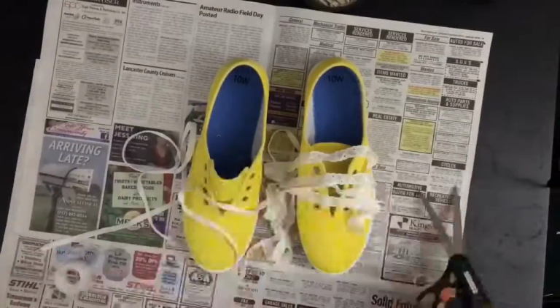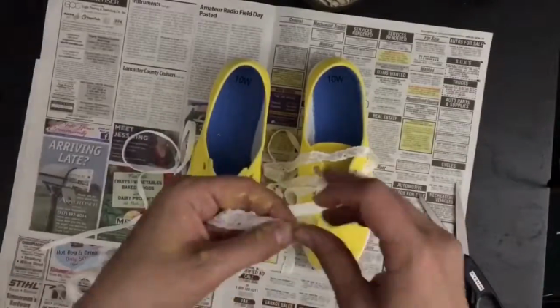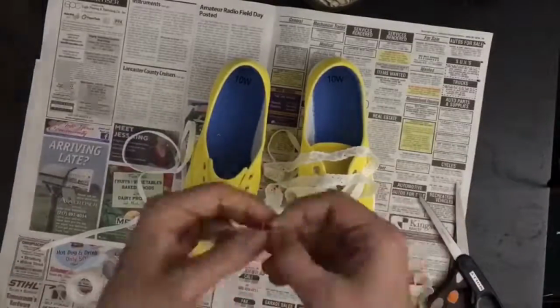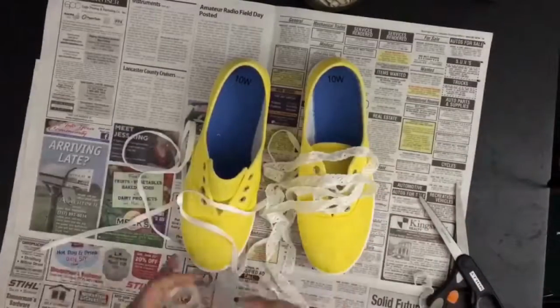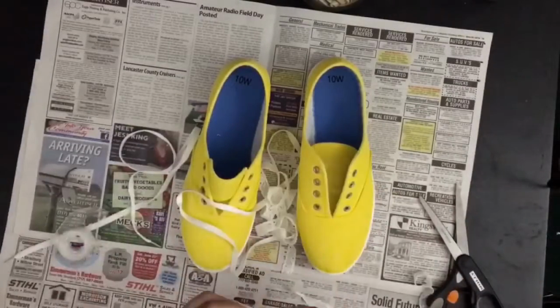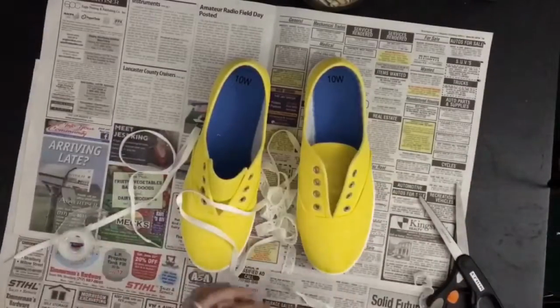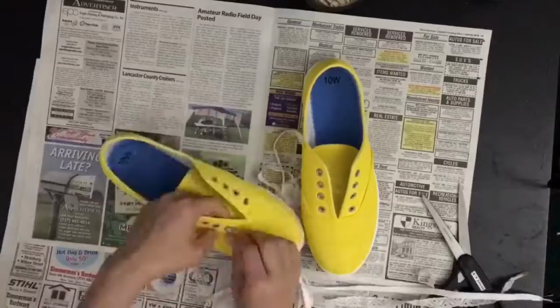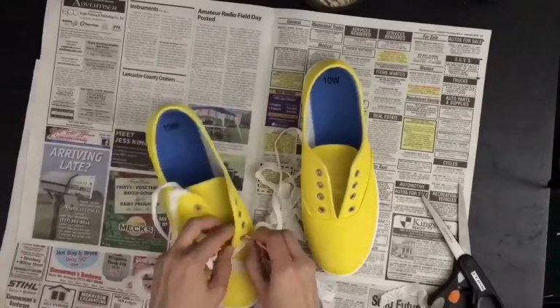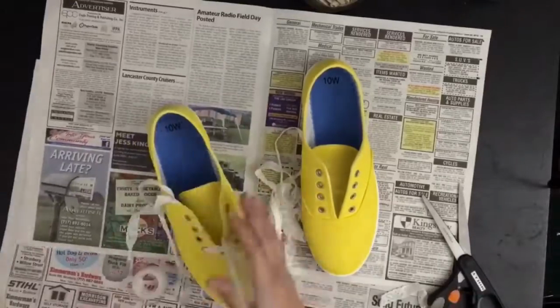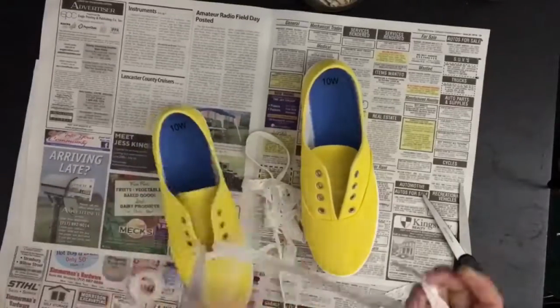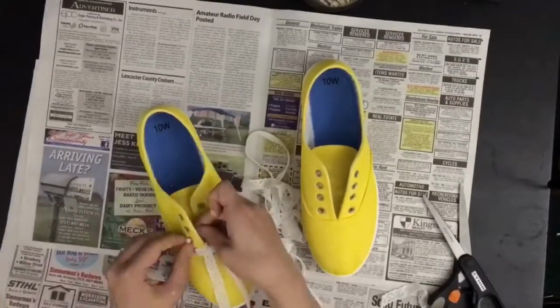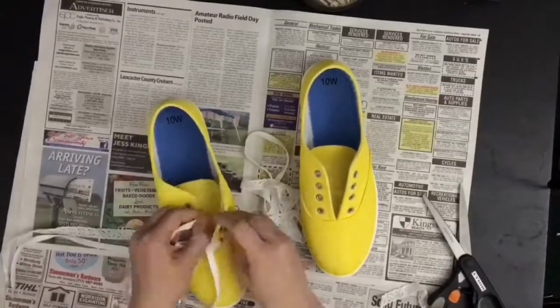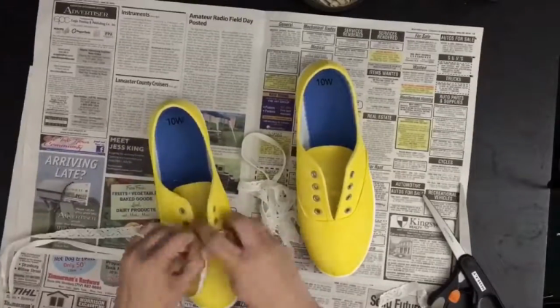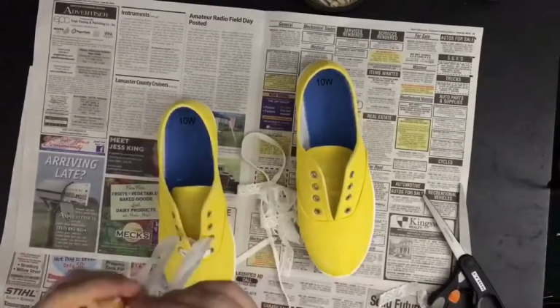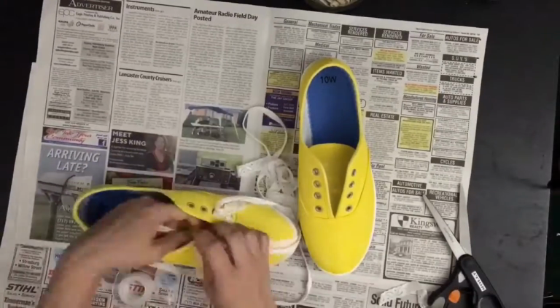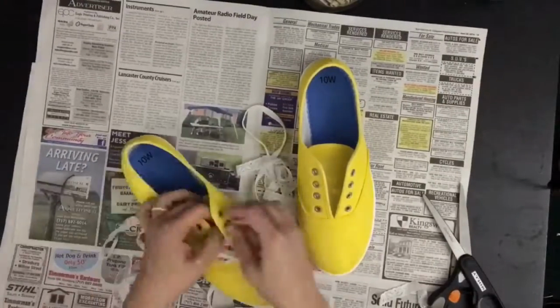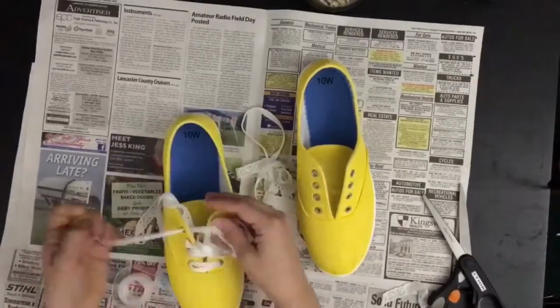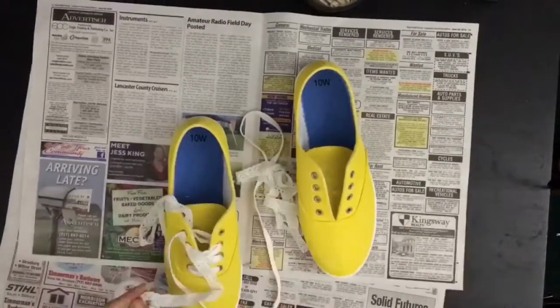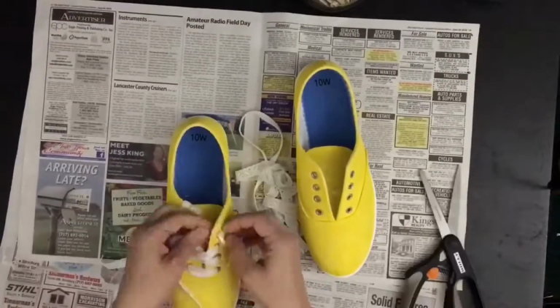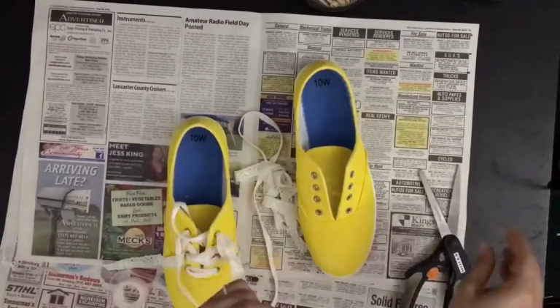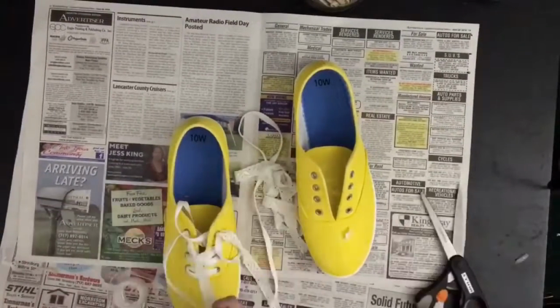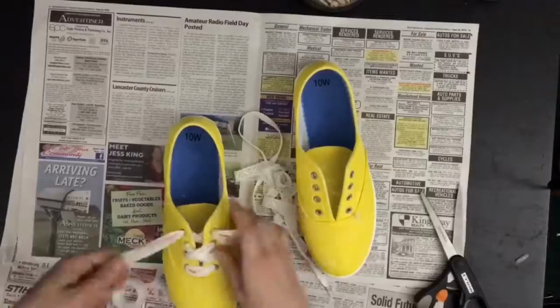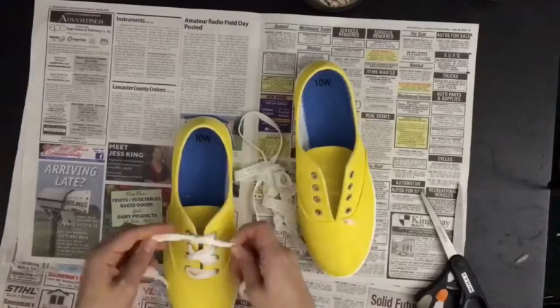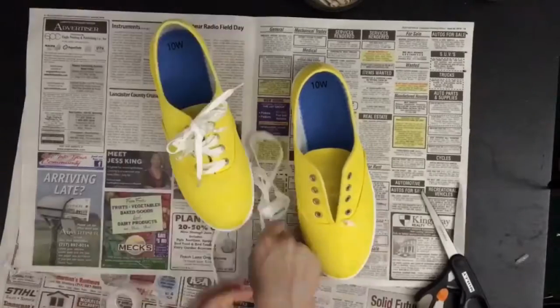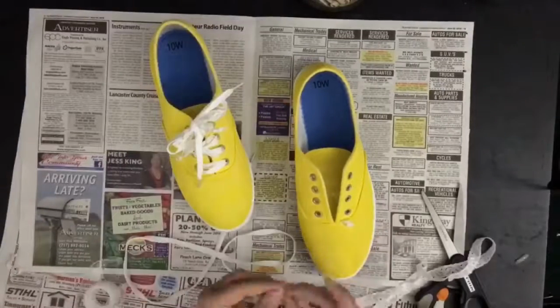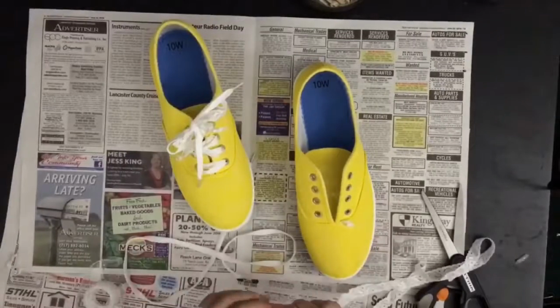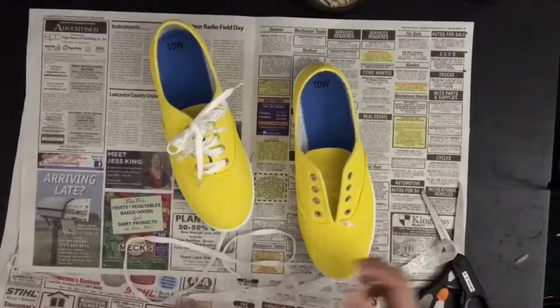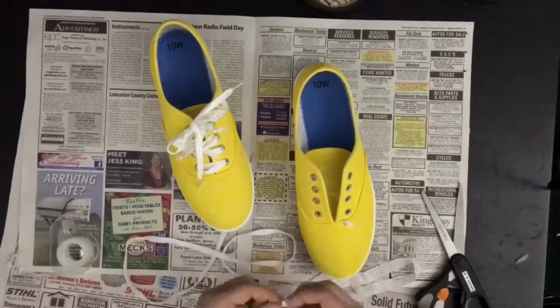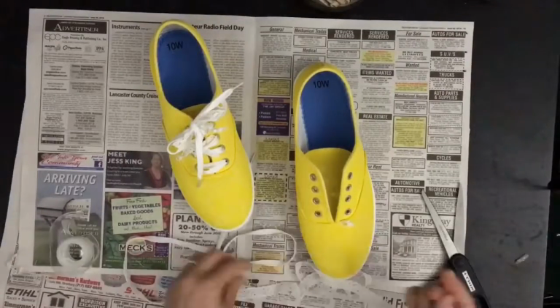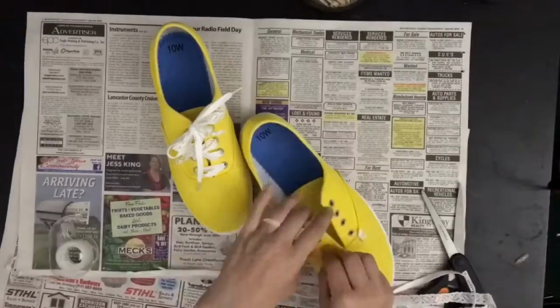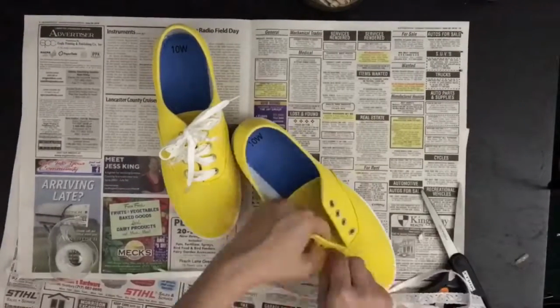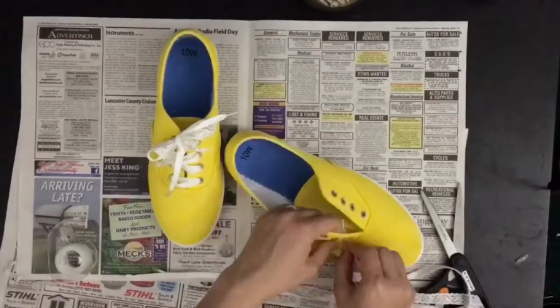Next I took the laces and also some lace and kind of wove them together through the shoes. I thought this would add a little extra detail to my shoes.